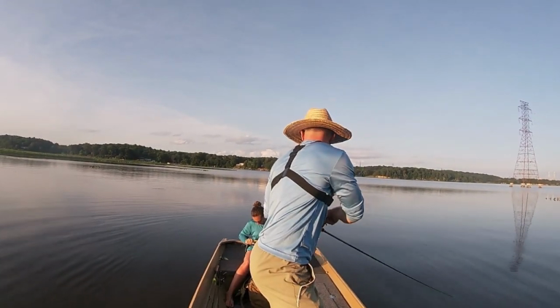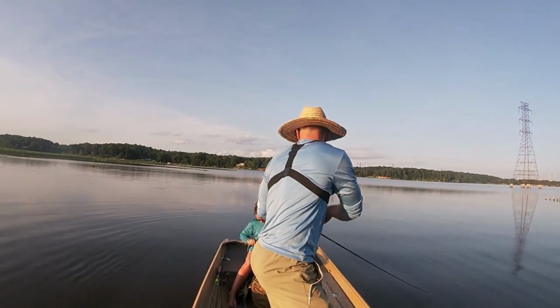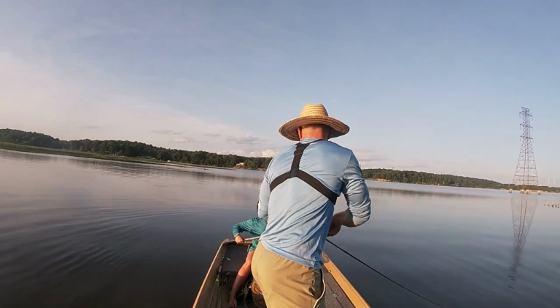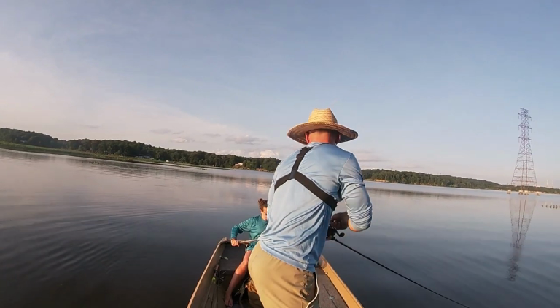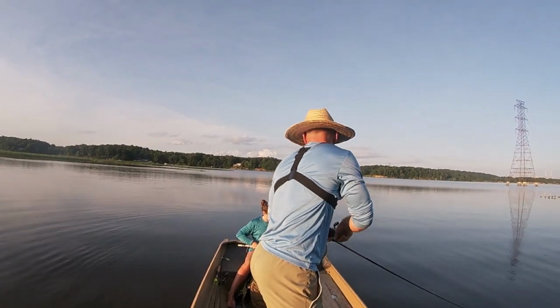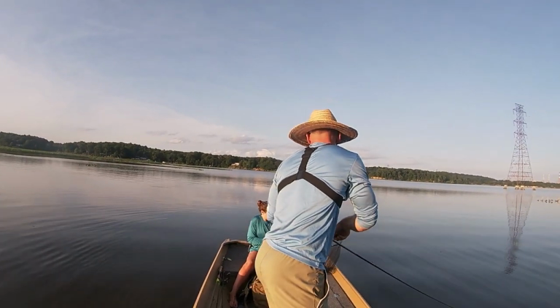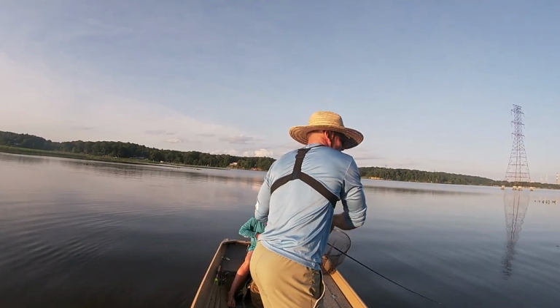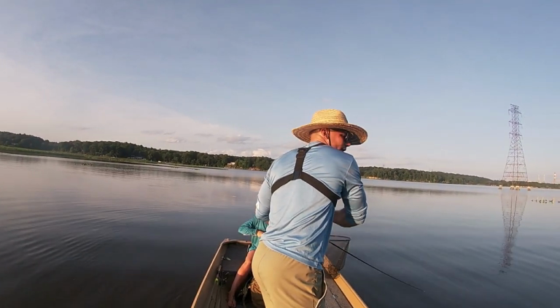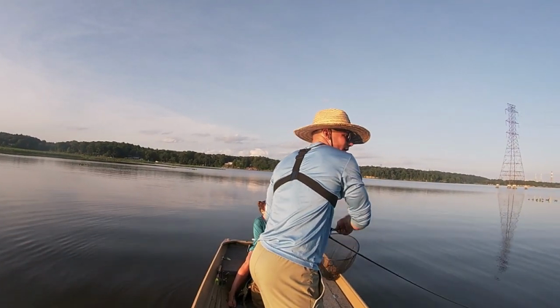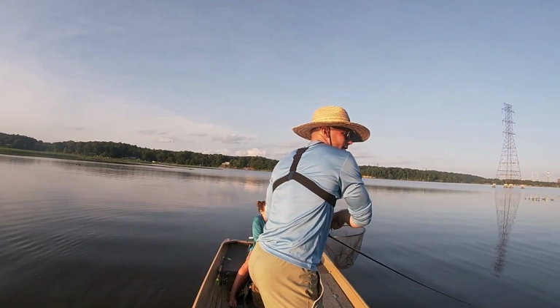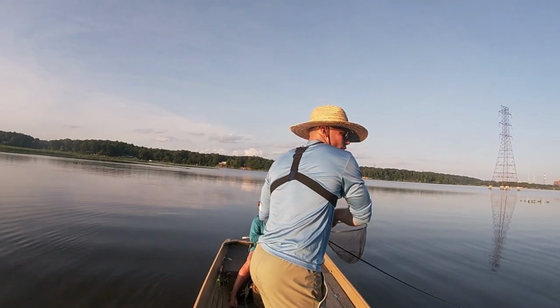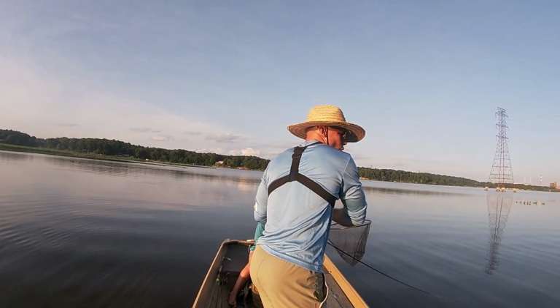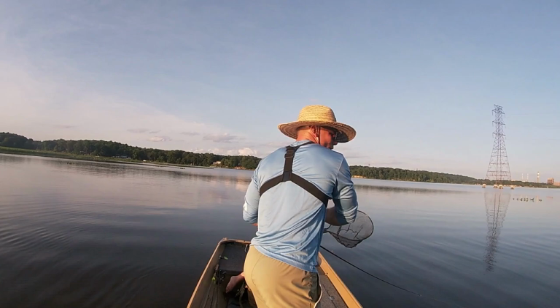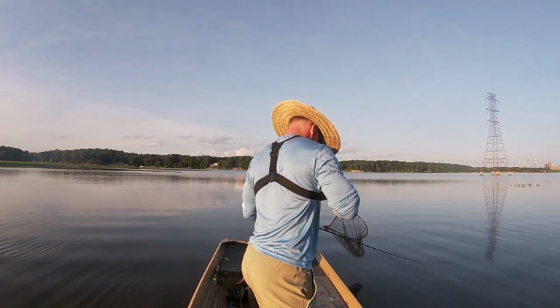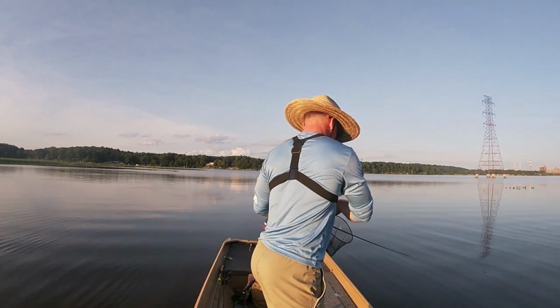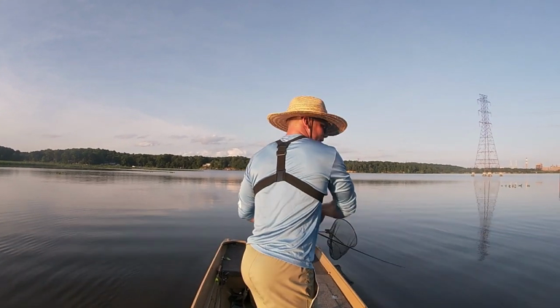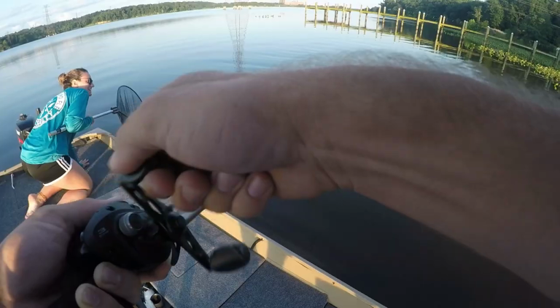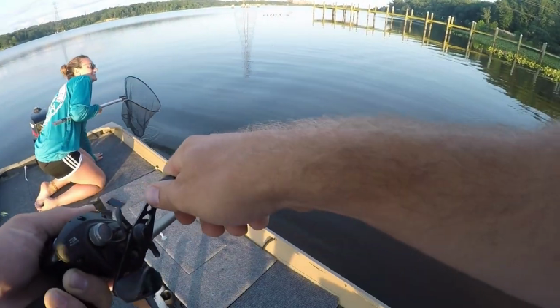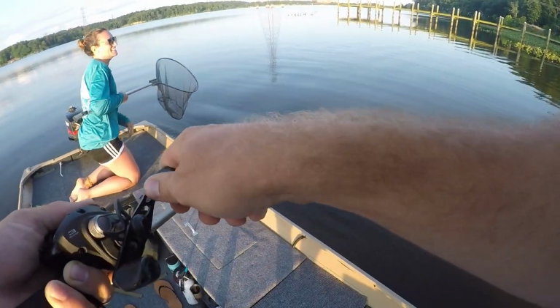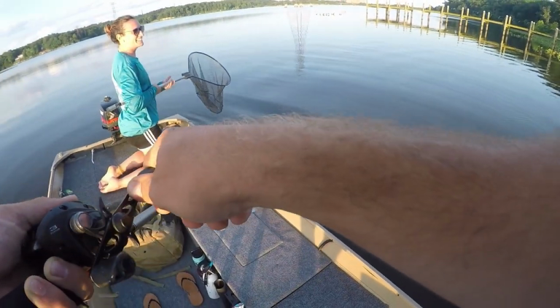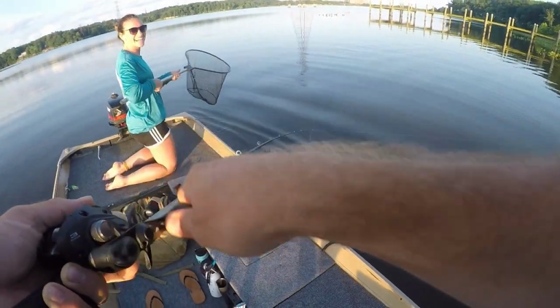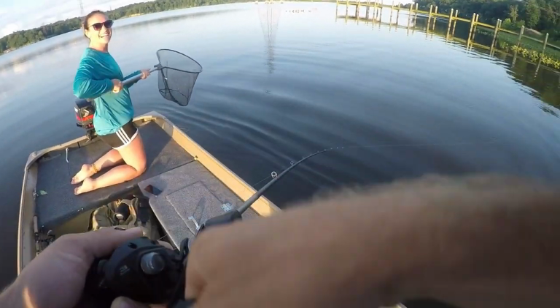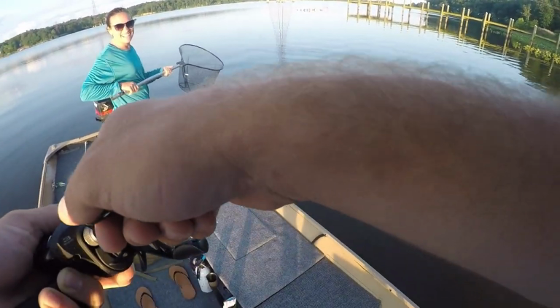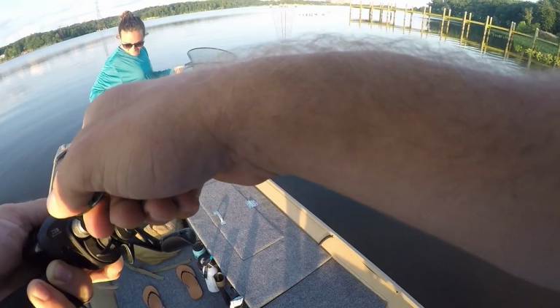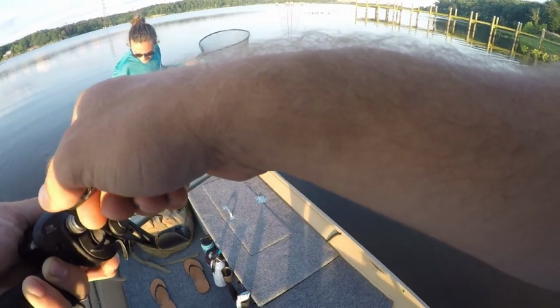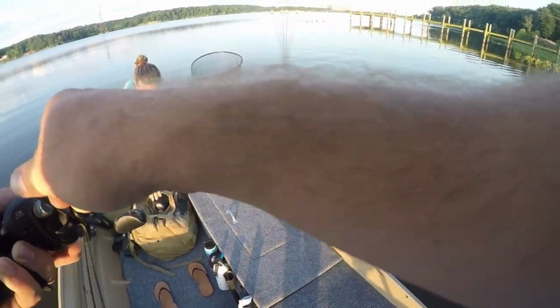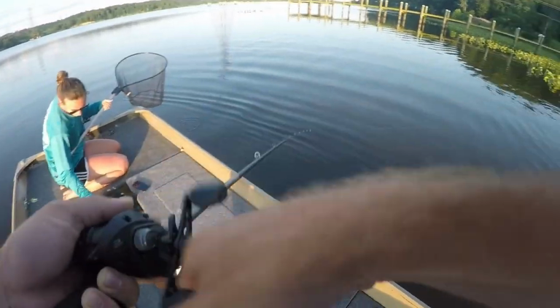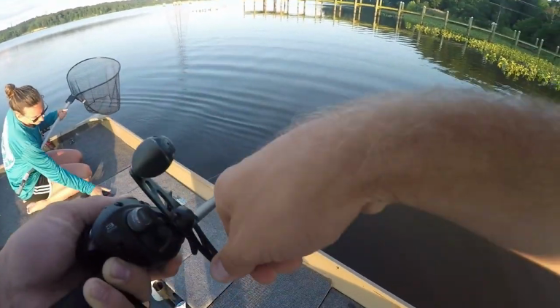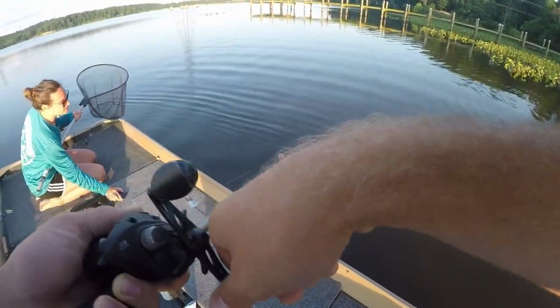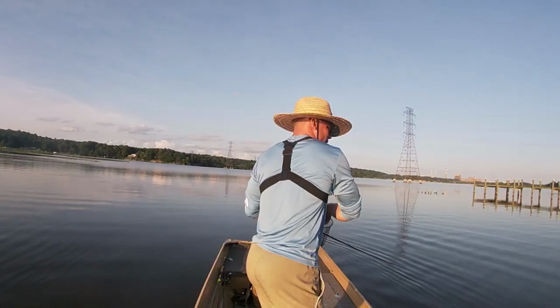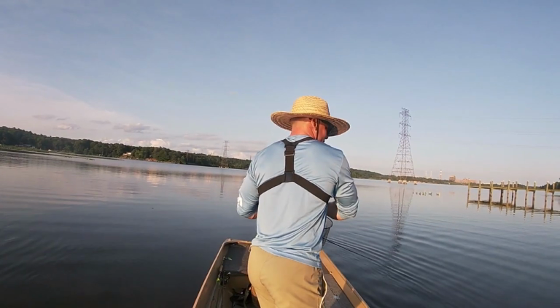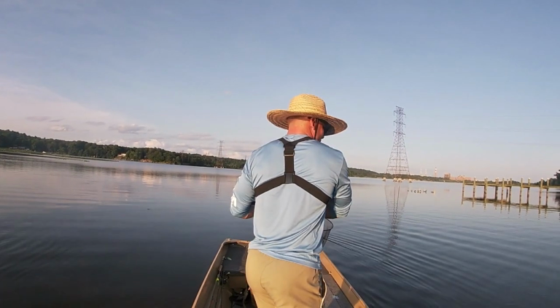Yeah, pull it out and see the — there you go. Perfect. Keep it pulled out all the way. Hit the button on that speaker too, just turn it off for now. That is a good fish.